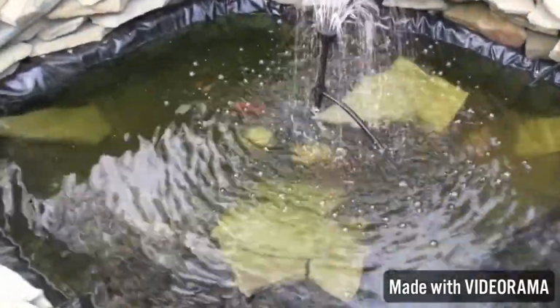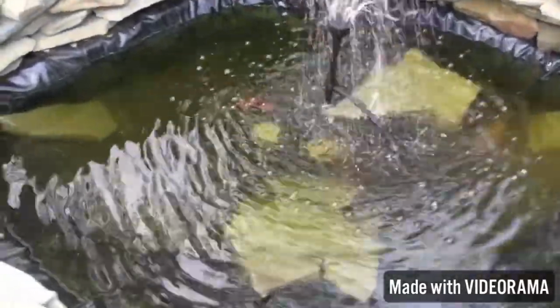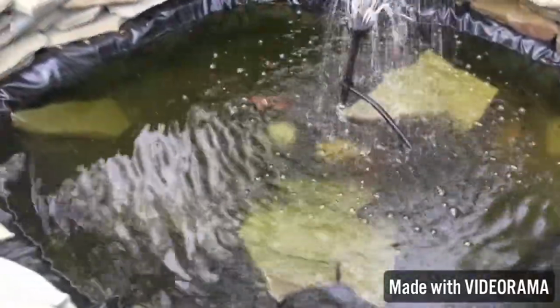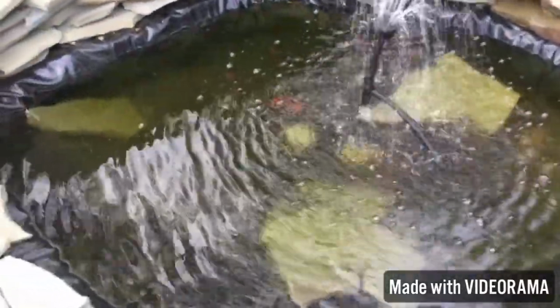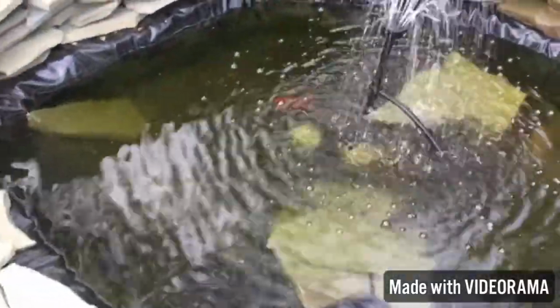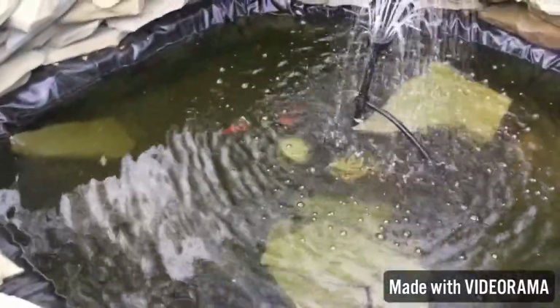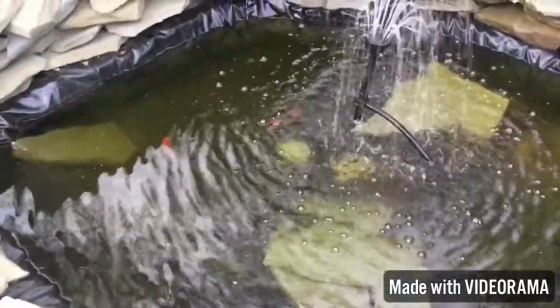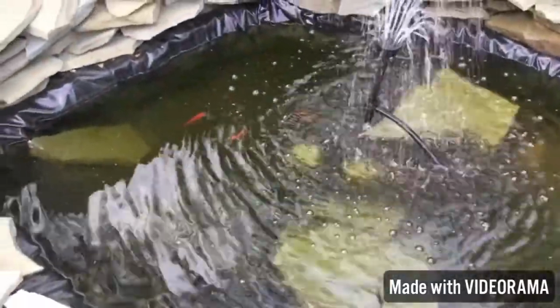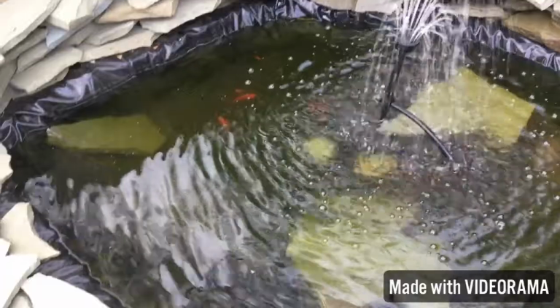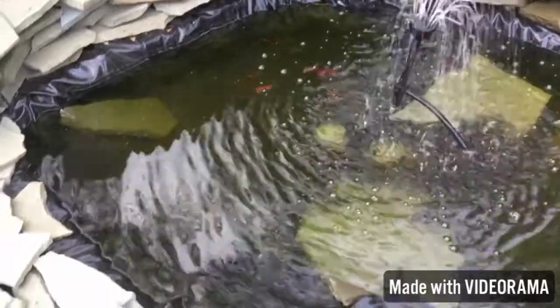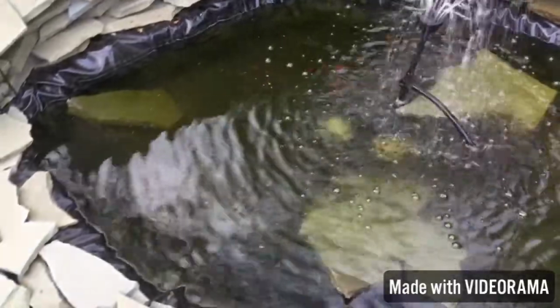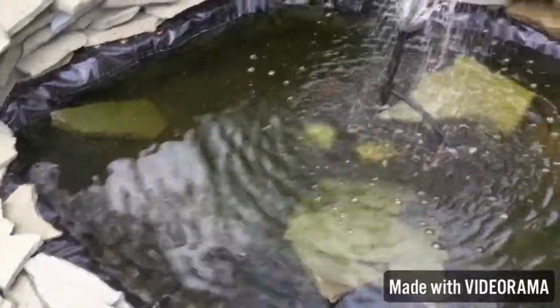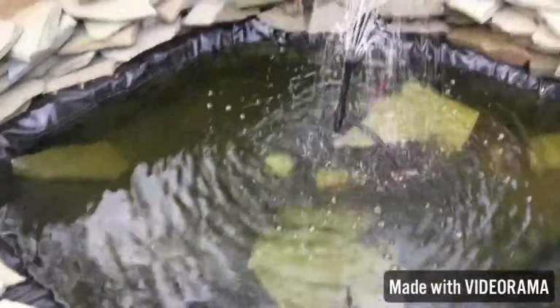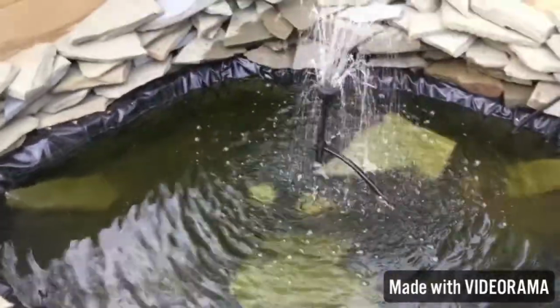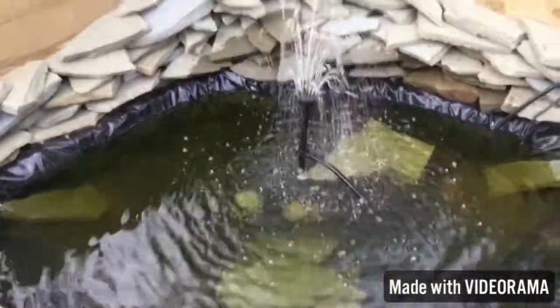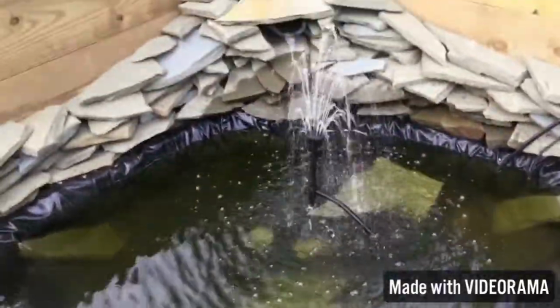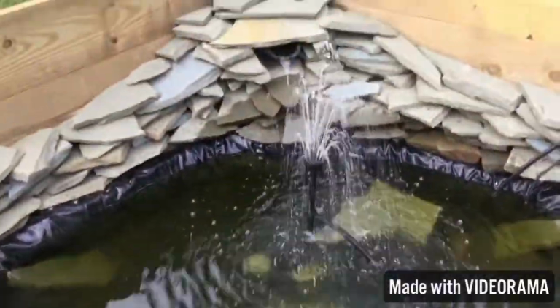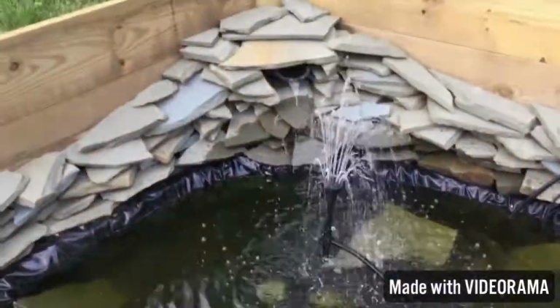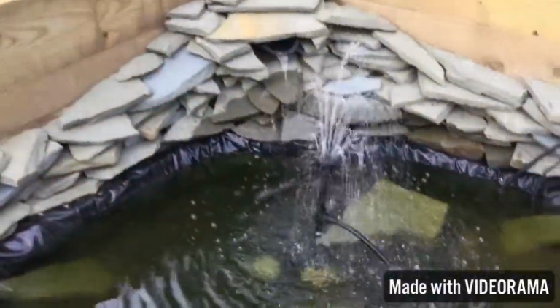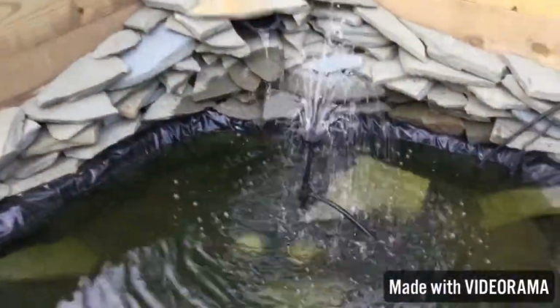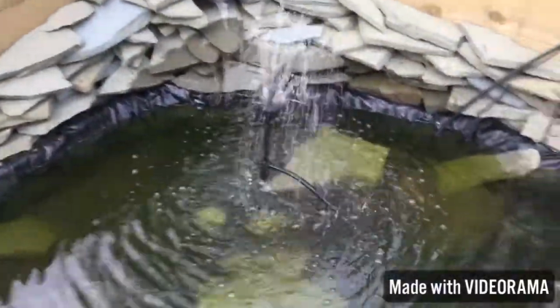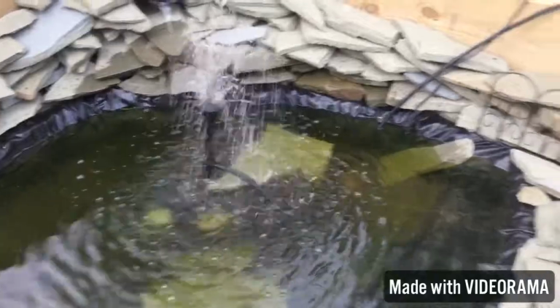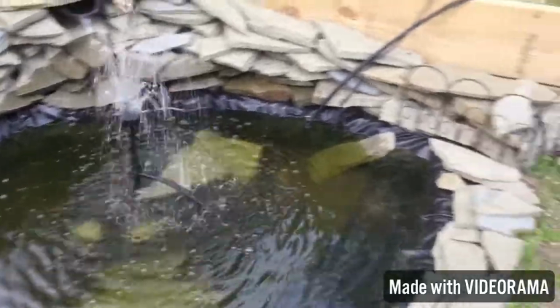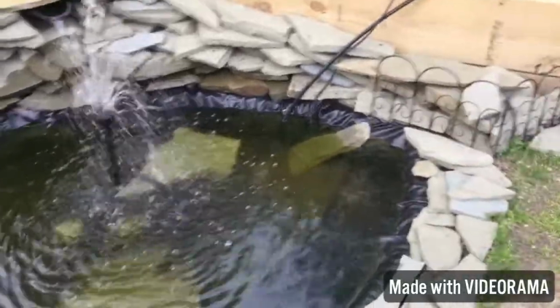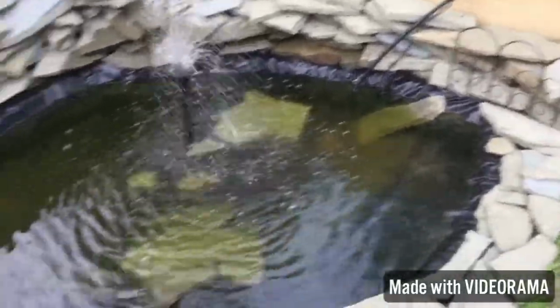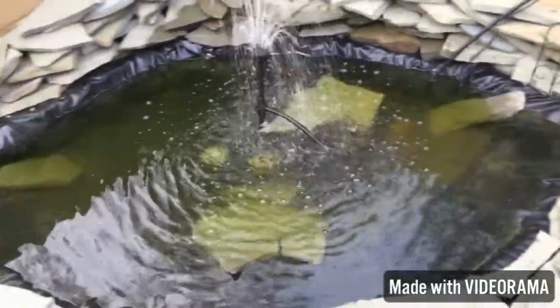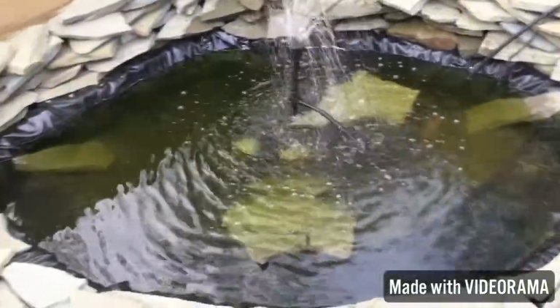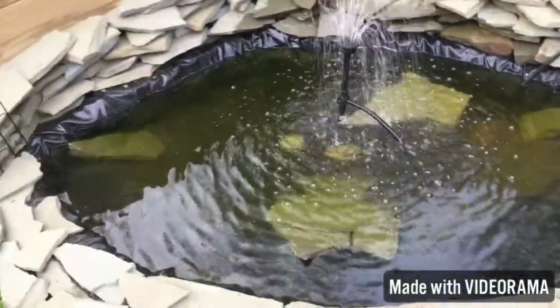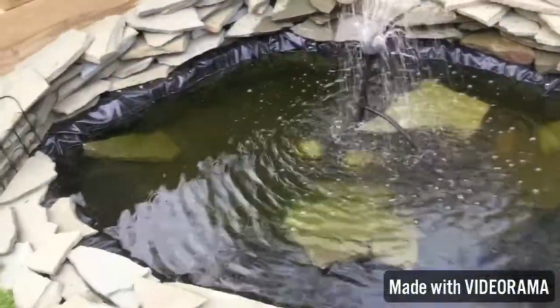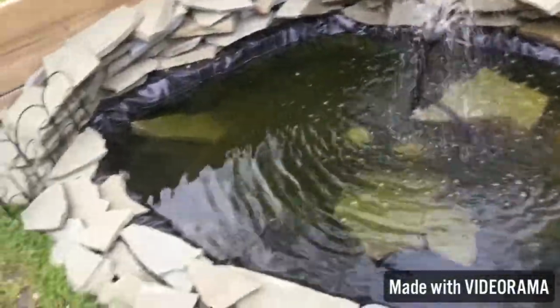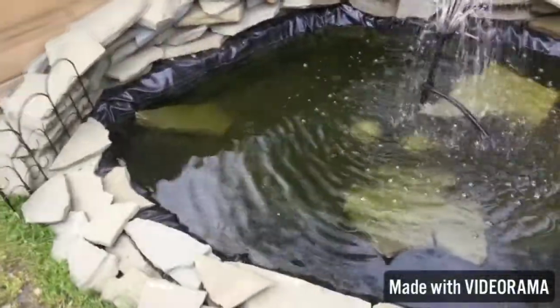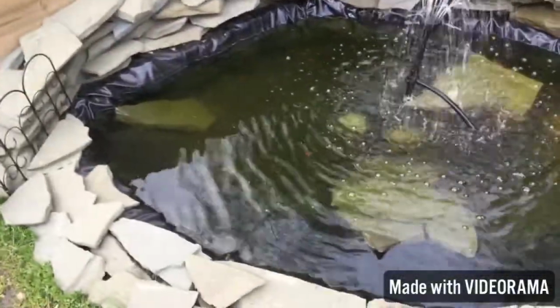Last but not least, we have a huge pond in the cage filled with 20 goldfish — 12 shubunkin and 6 comets in here. You can see the fish swimming around. We also have a waterfall and fountain, giving the turtles a nice area to drink and swim when they want to.